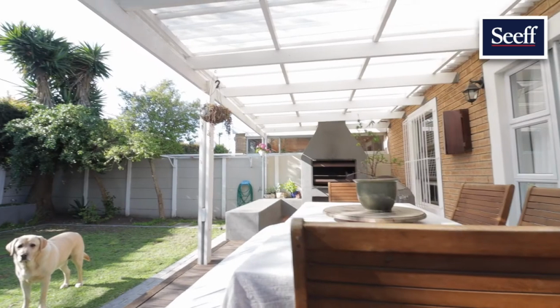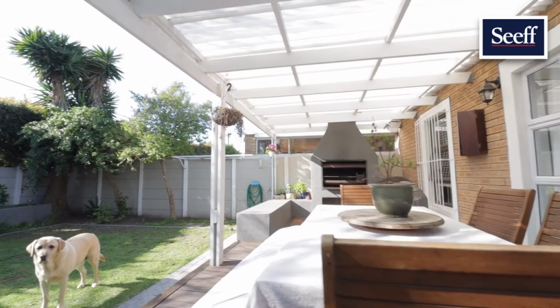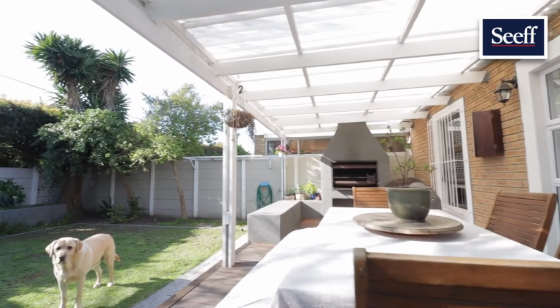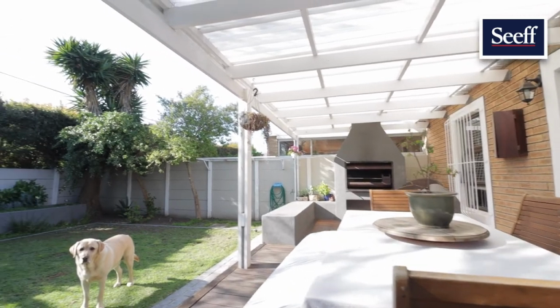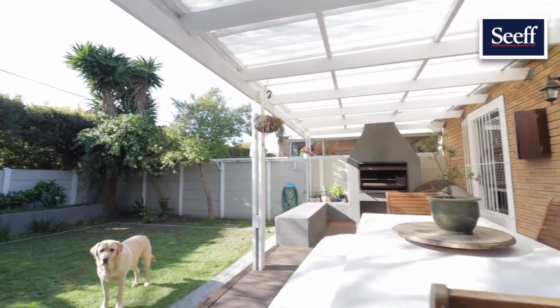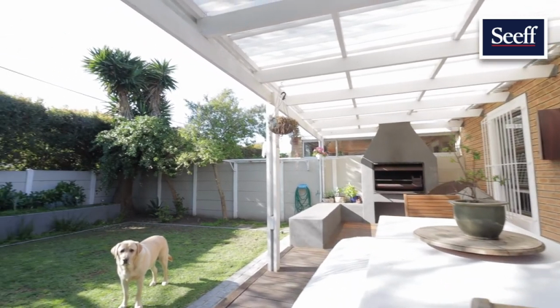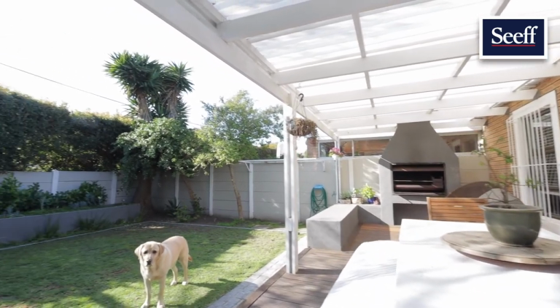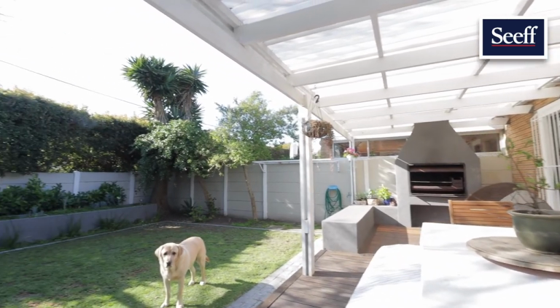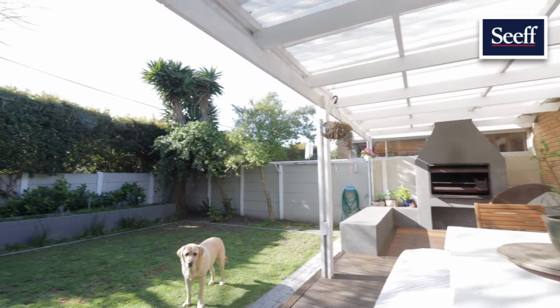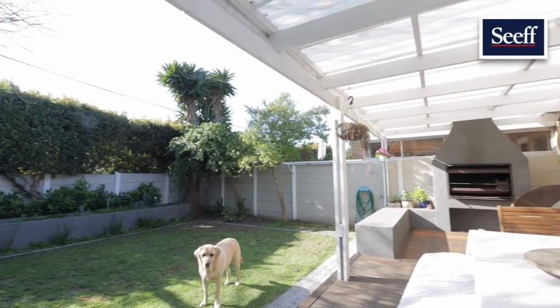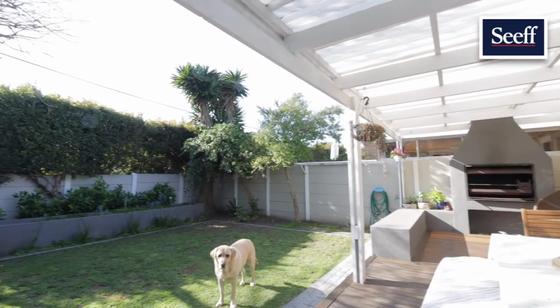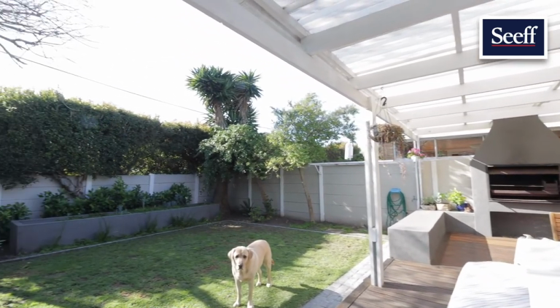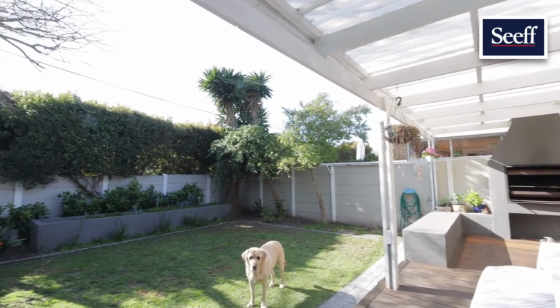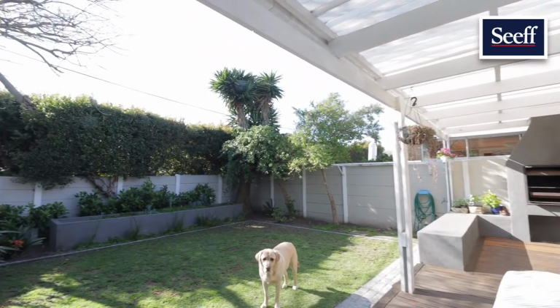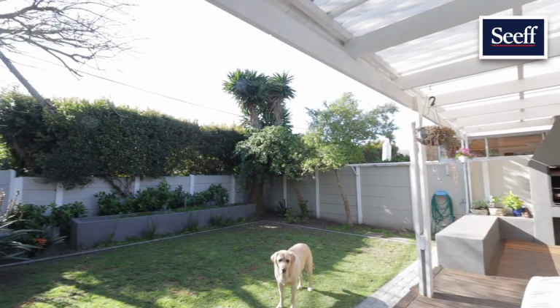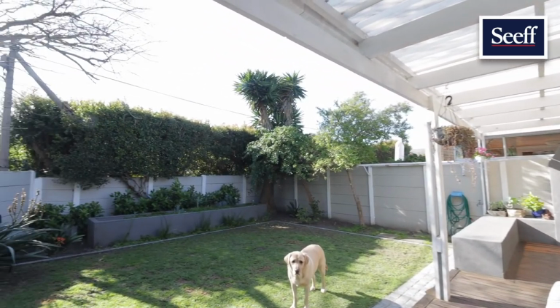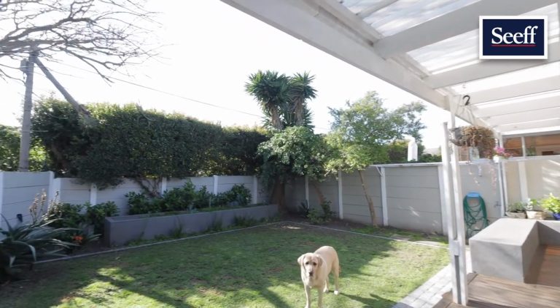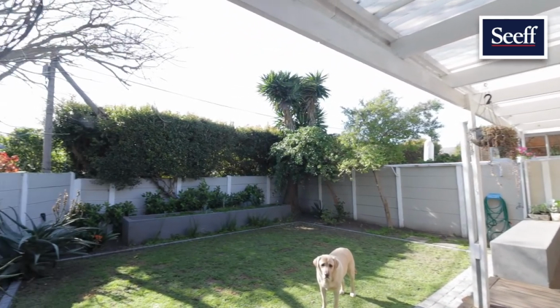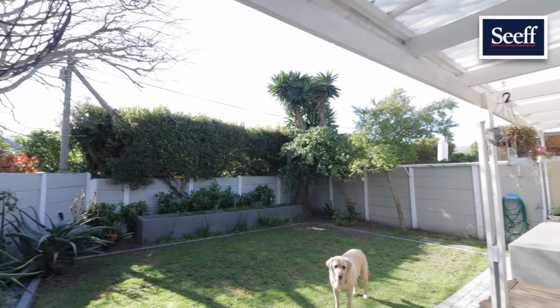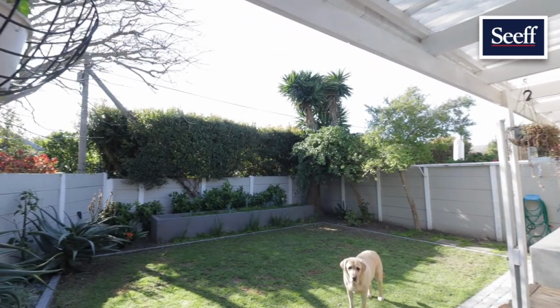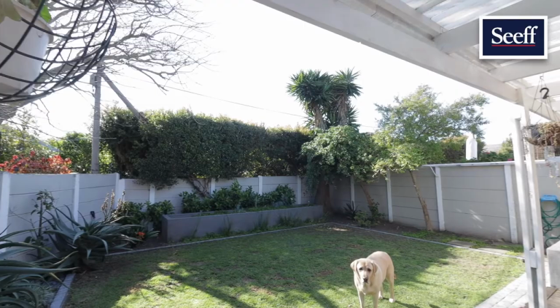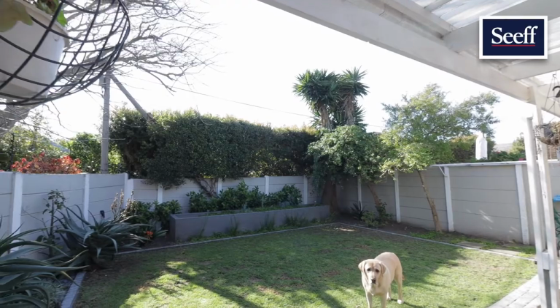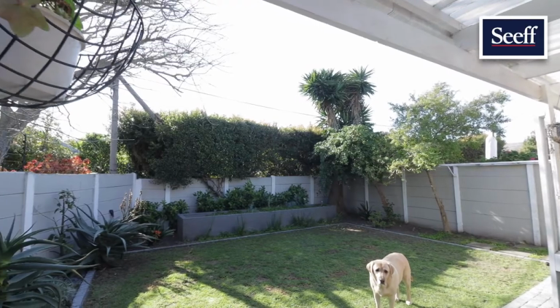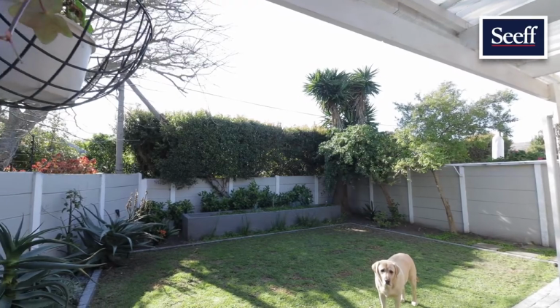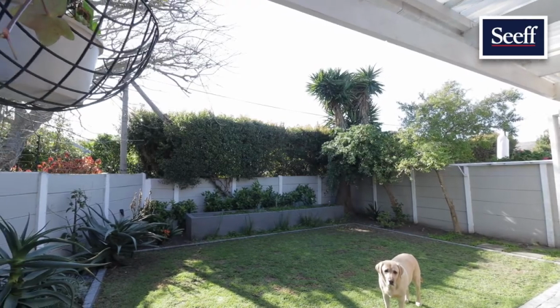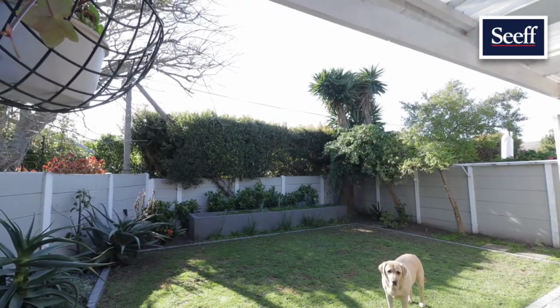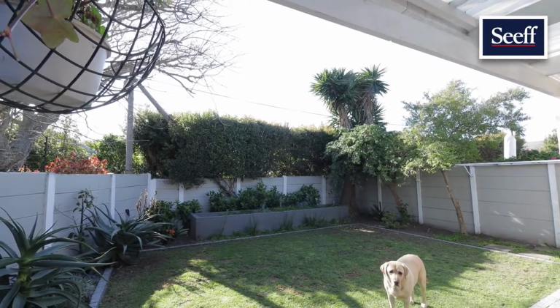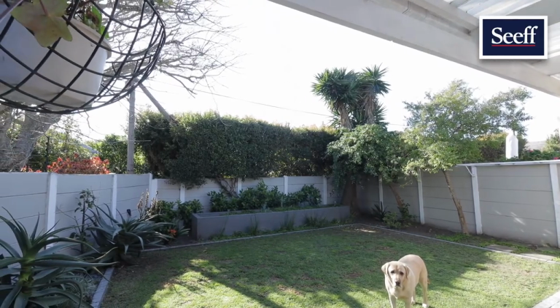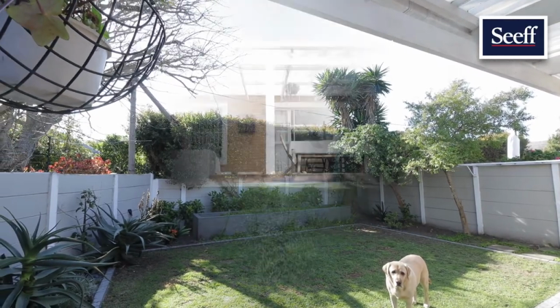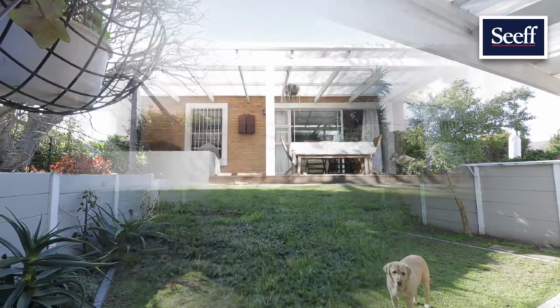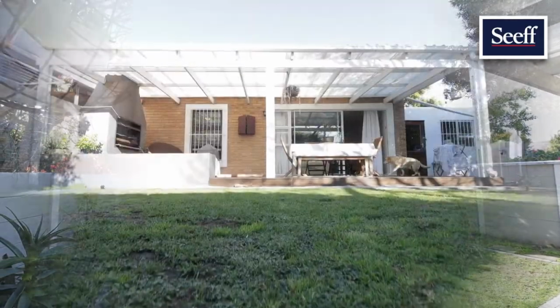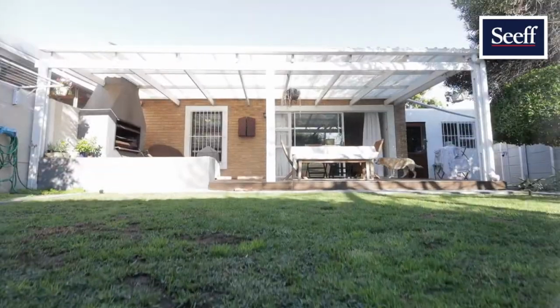The covered patio off the lounge is north-facing with a built-in braai and overlooks the pretty garden with a raised section.